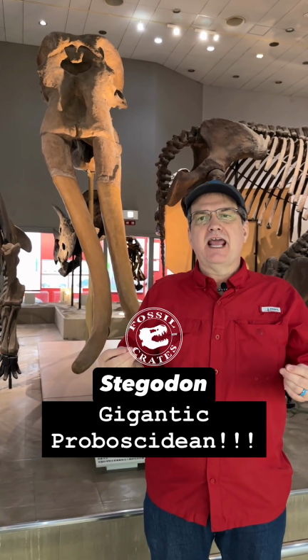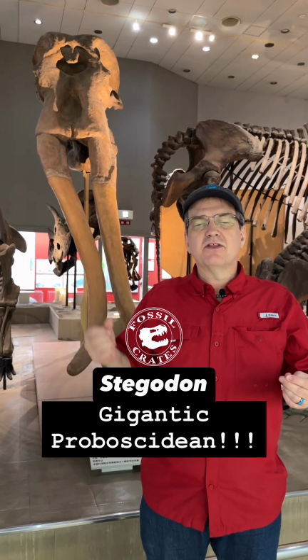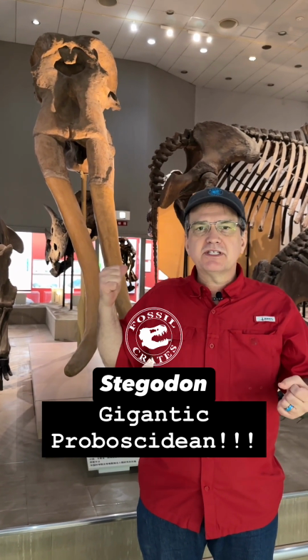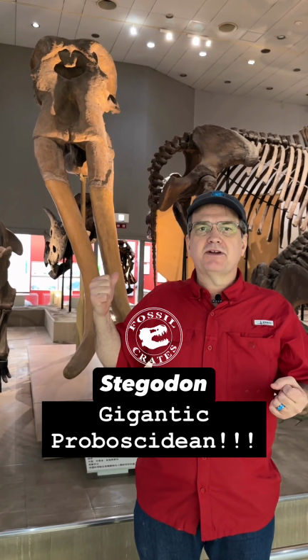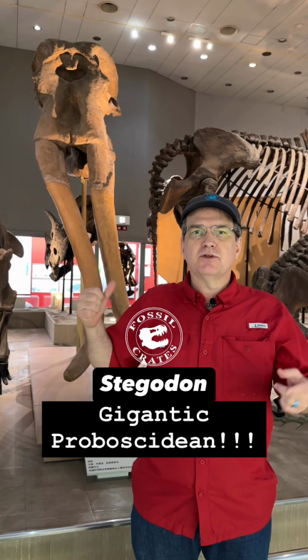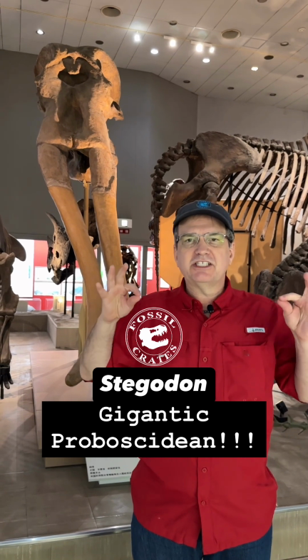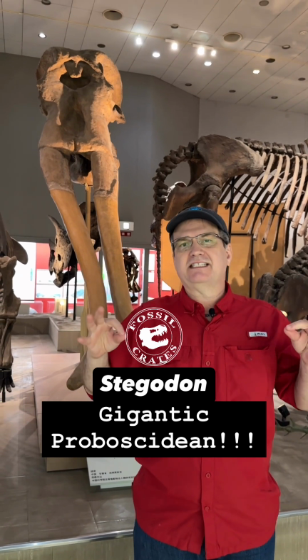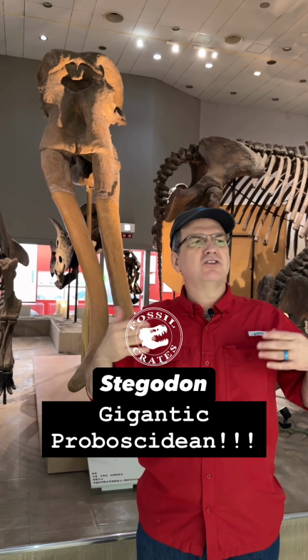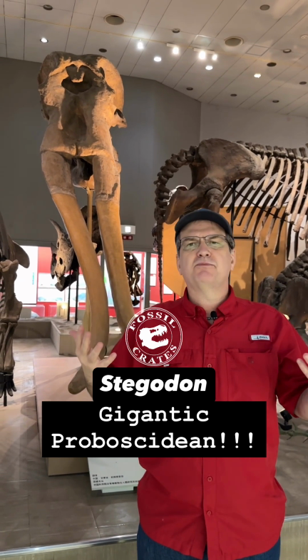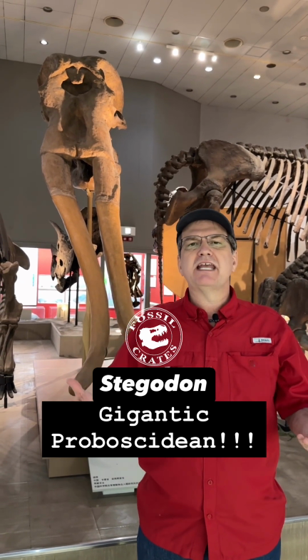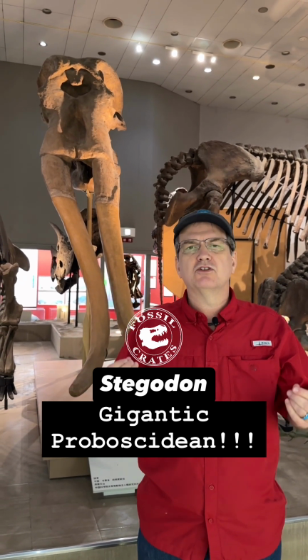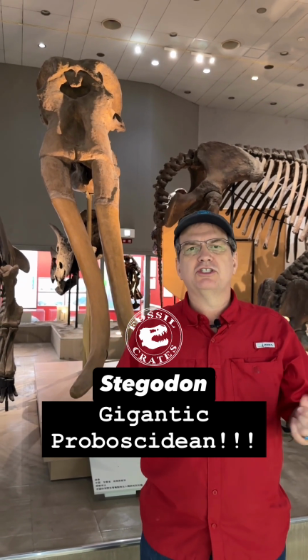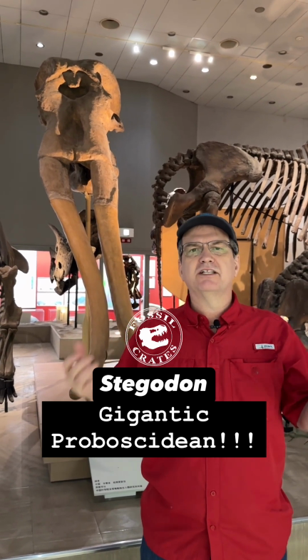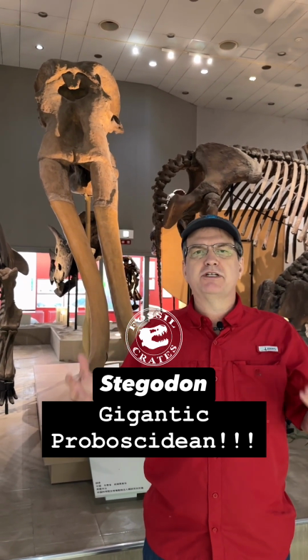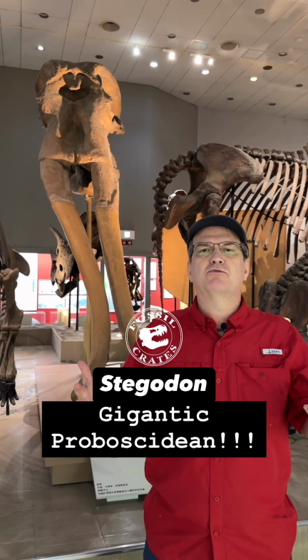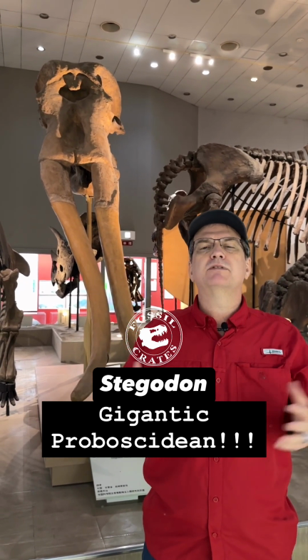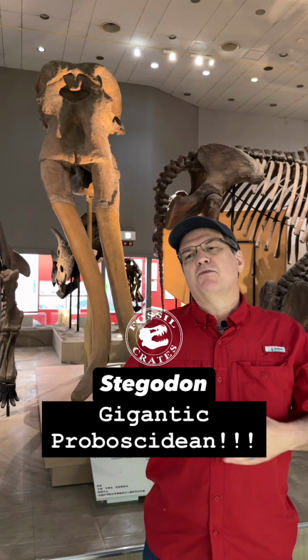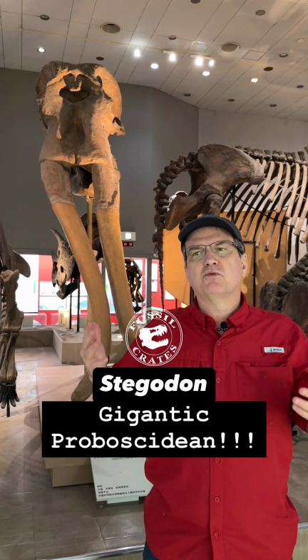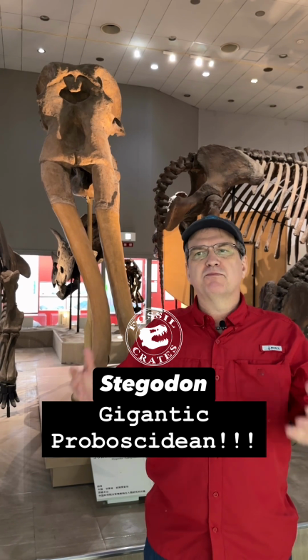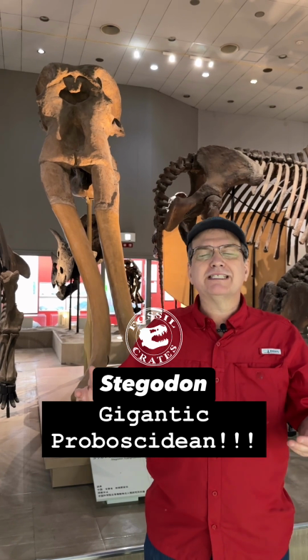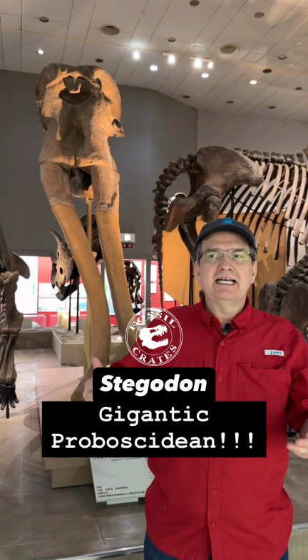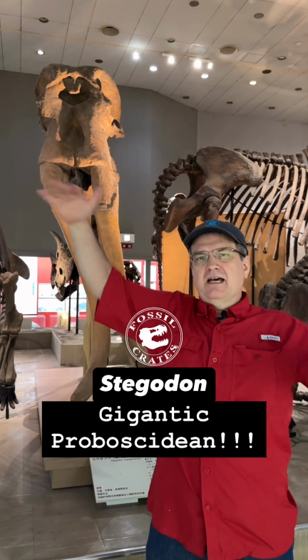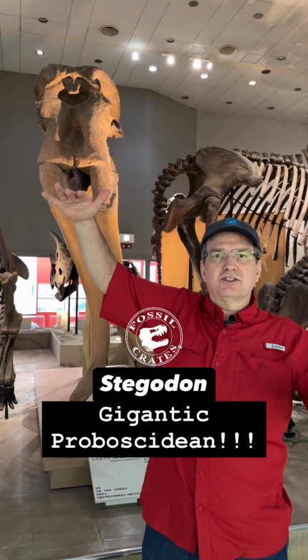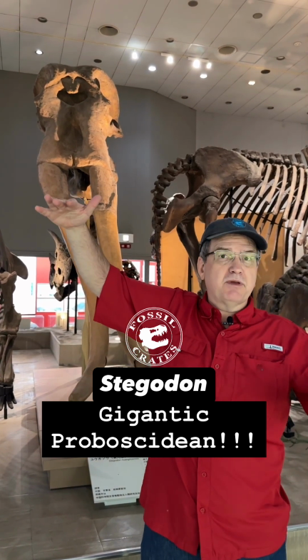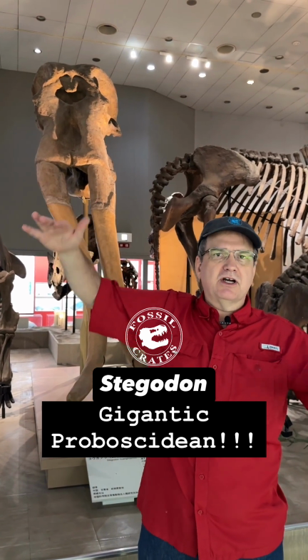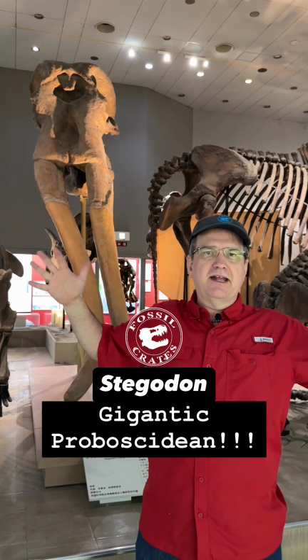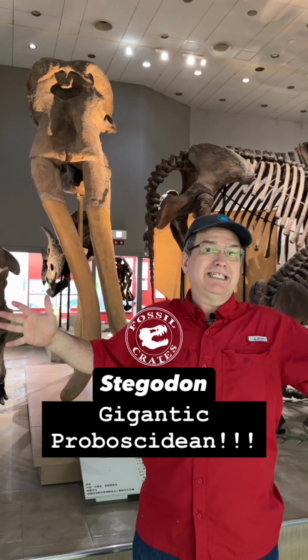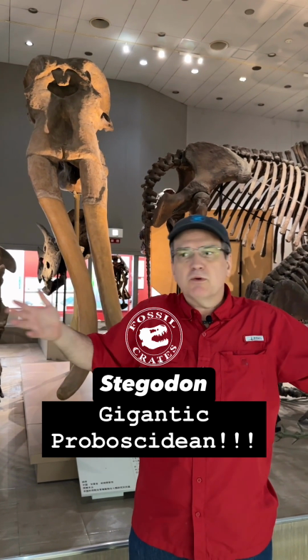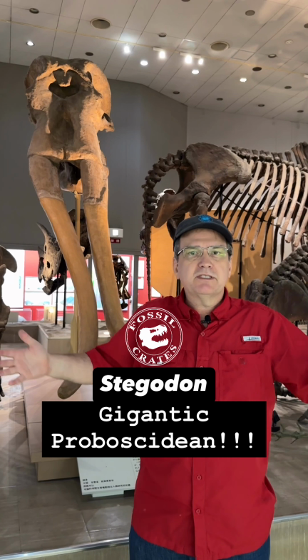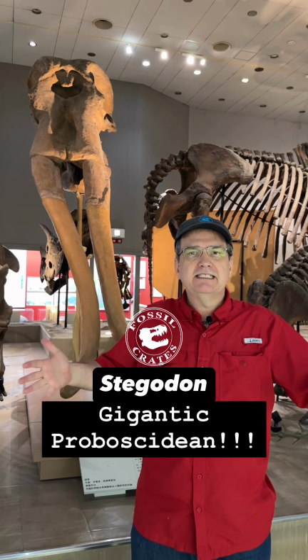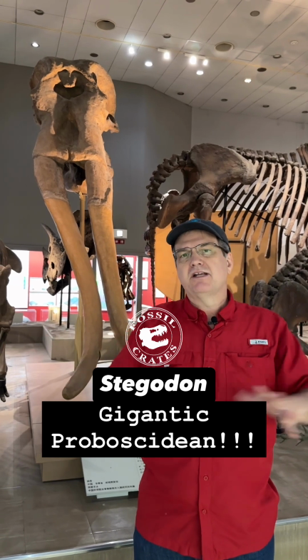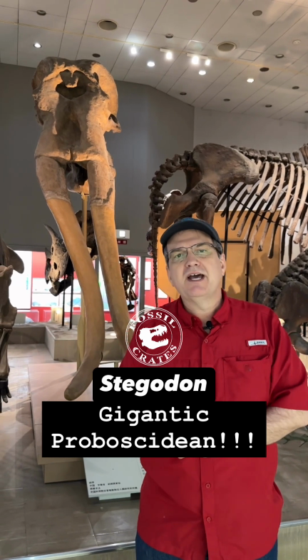And this particular animal is gigantic. It's as large as pretty much any of the largest elephant creatures that roamed, with 12 feet plus at the height of the shoulders, maybe a little taller, and 12 to 14 tons depending on who you ask.